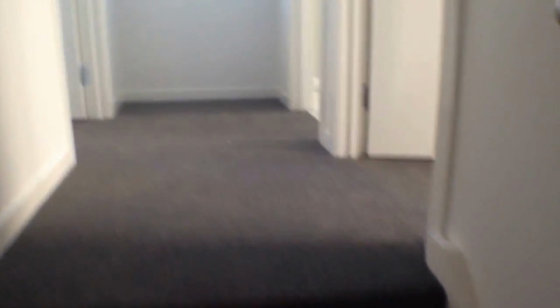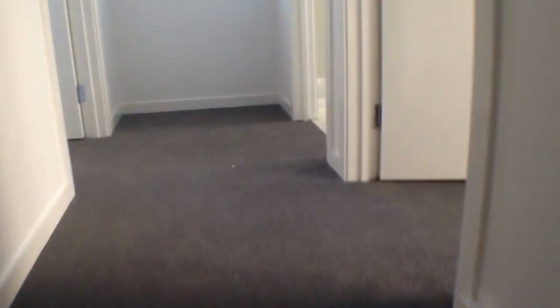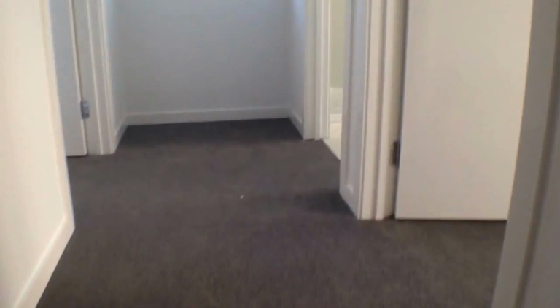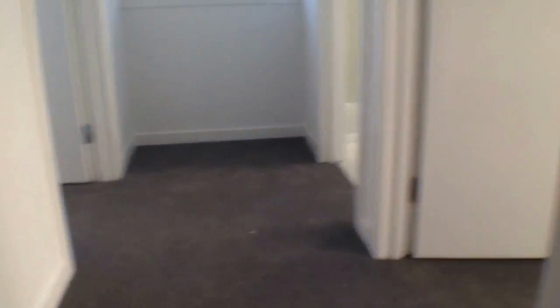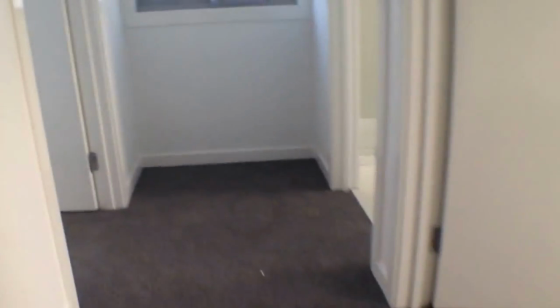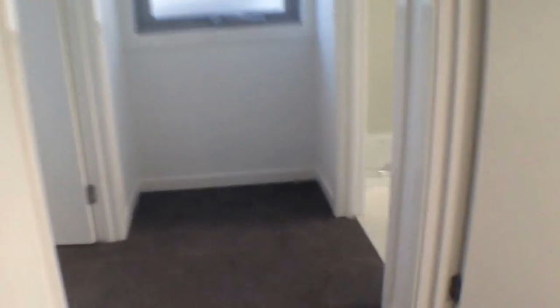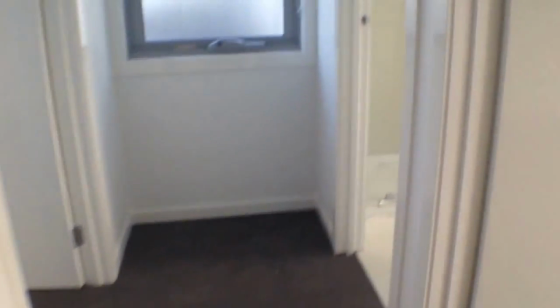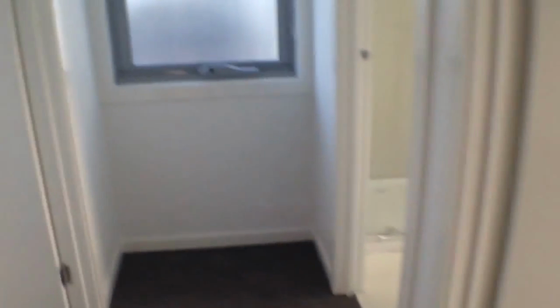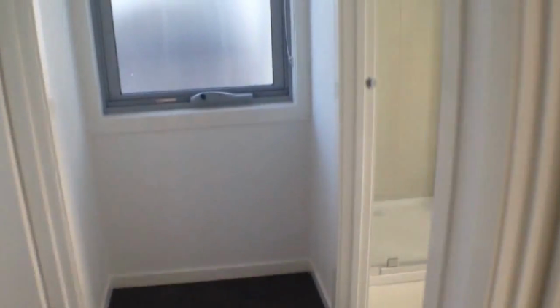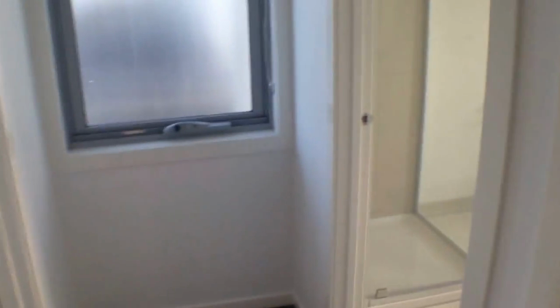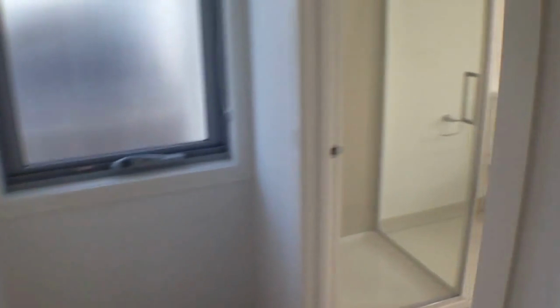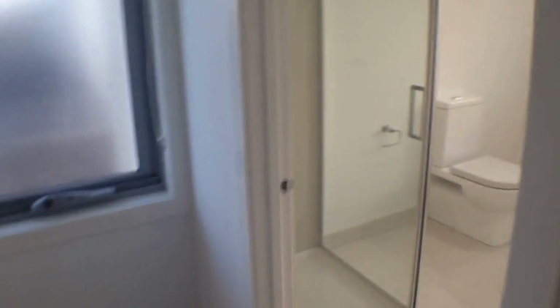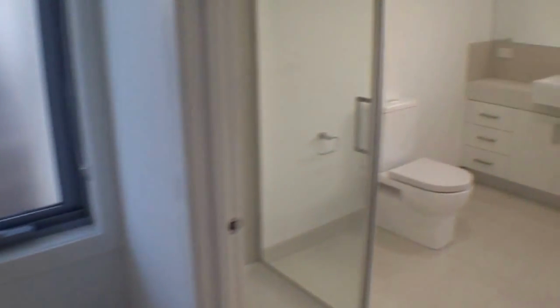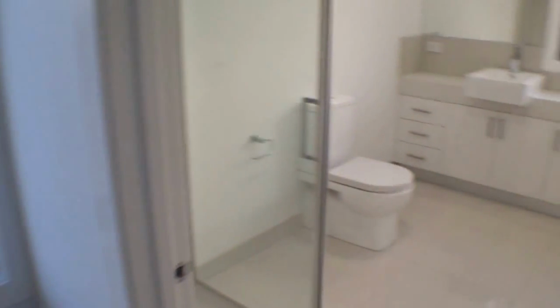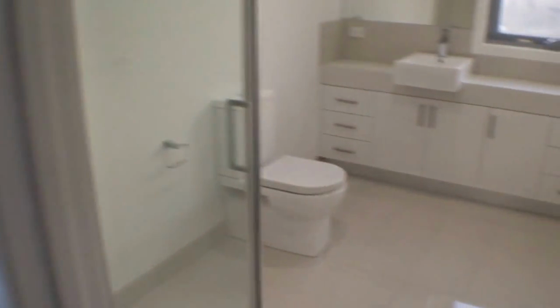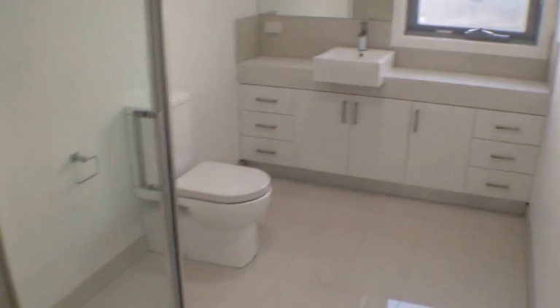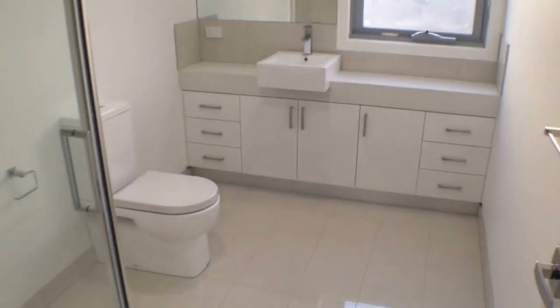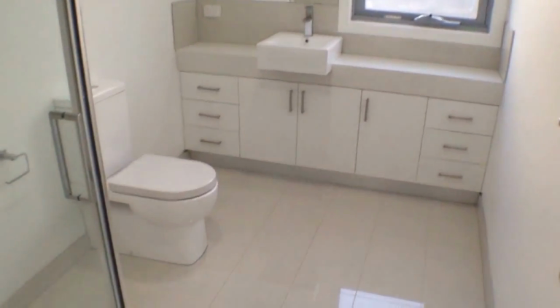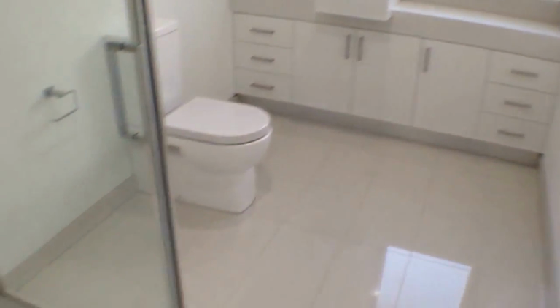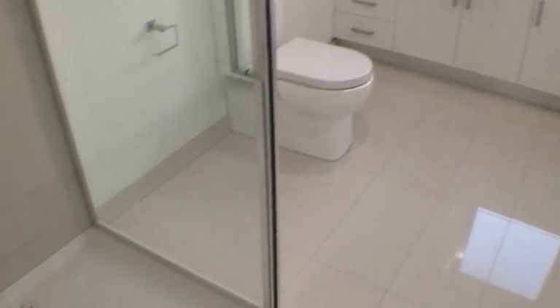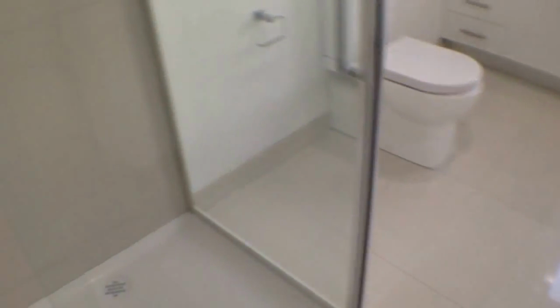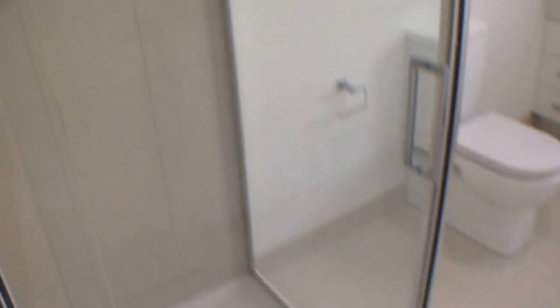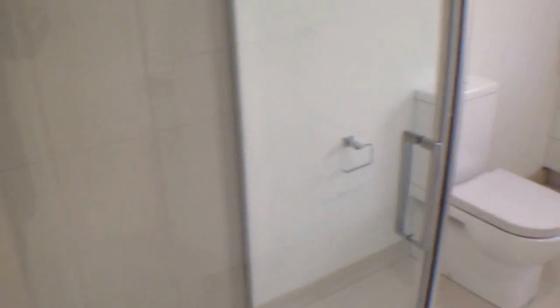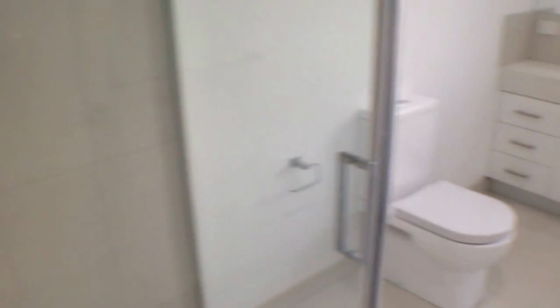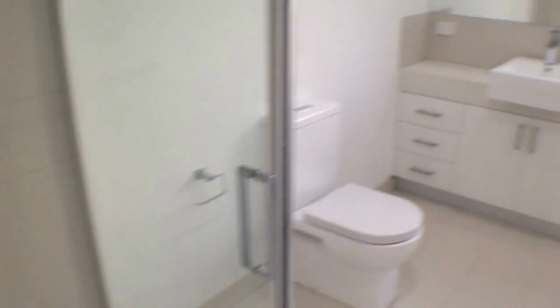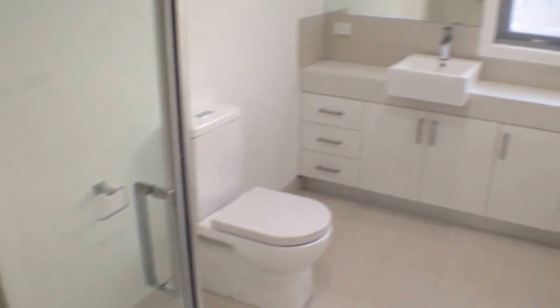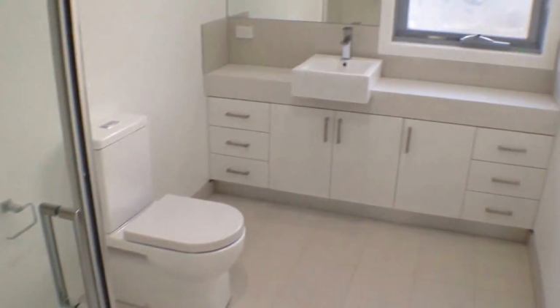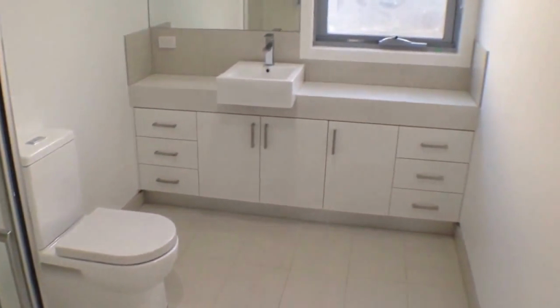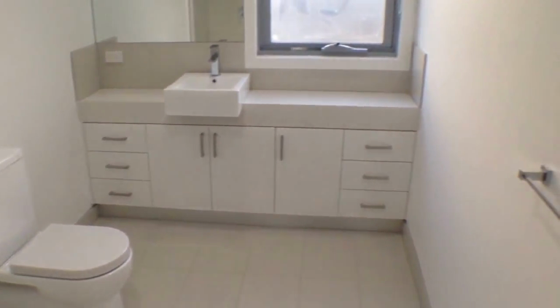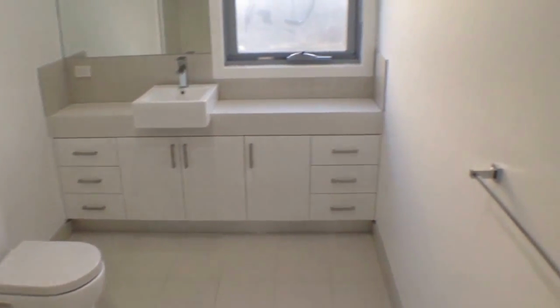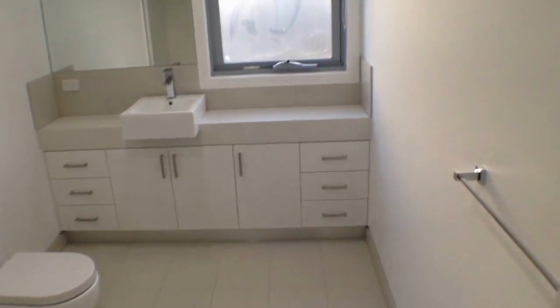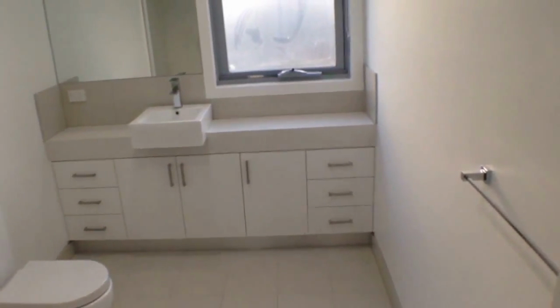Upstairs you've got a very big spacious bathroom with loads of natural light as you can see. Excellent sized shower and plenty of storage below the vanity.